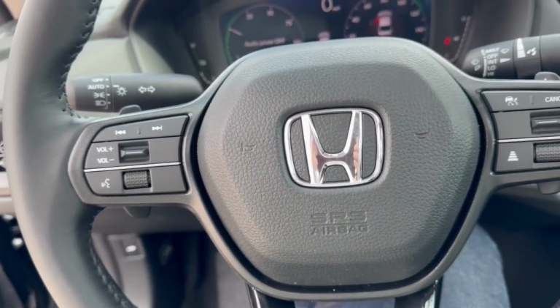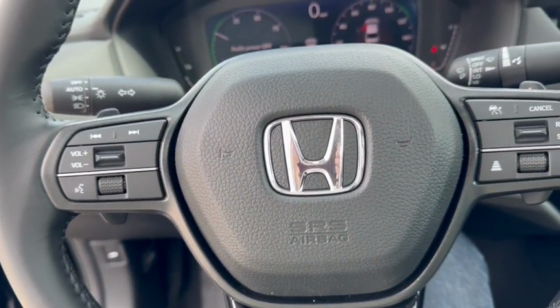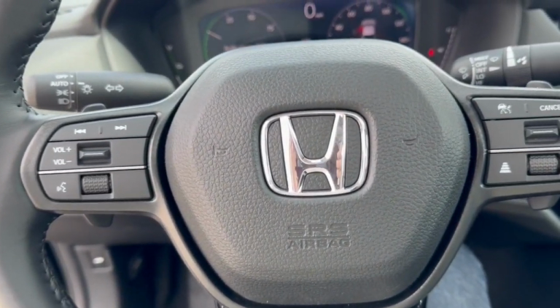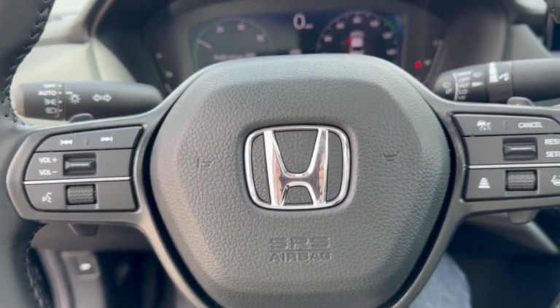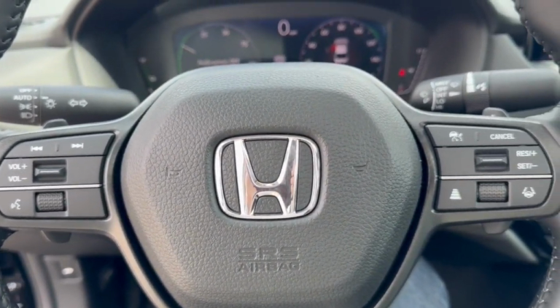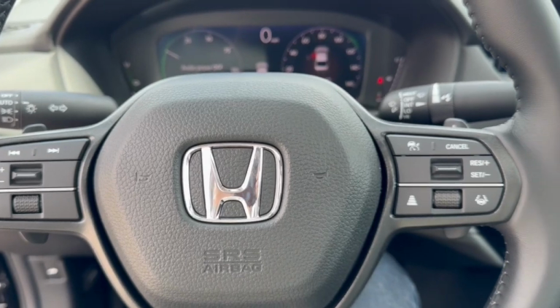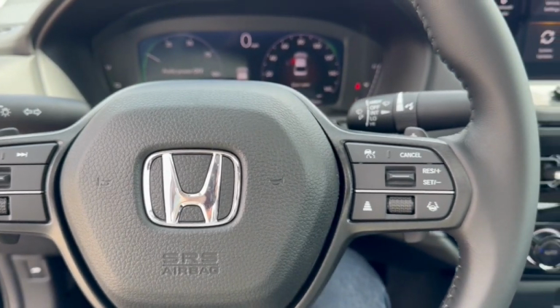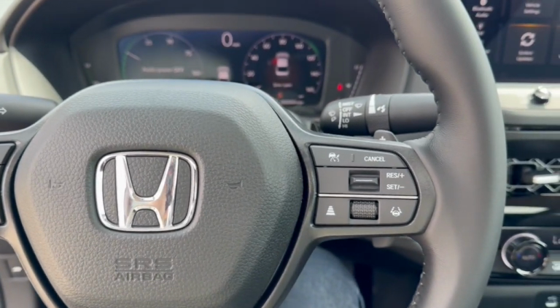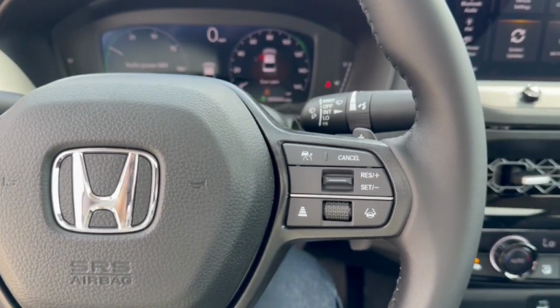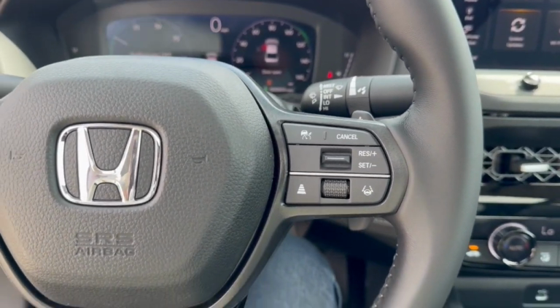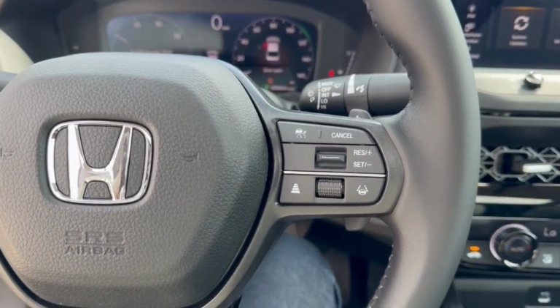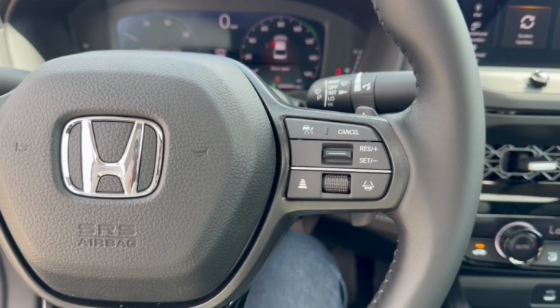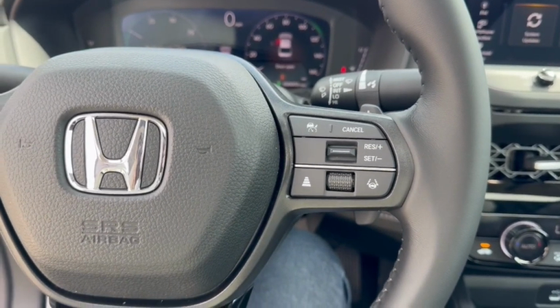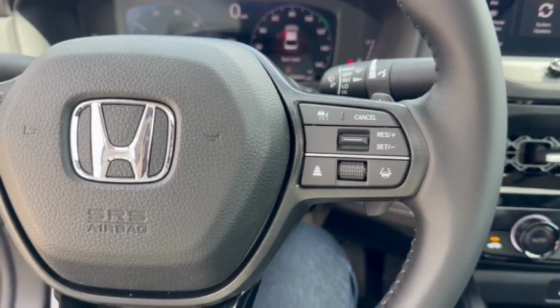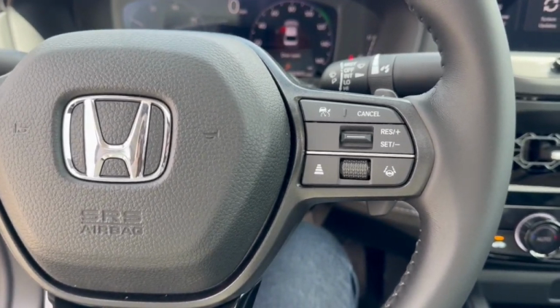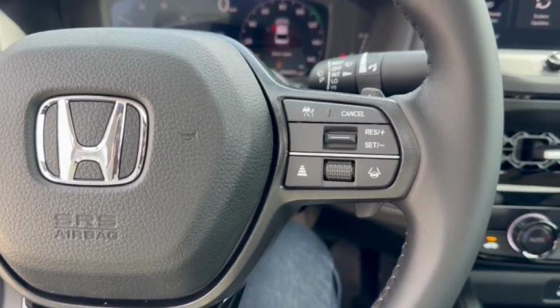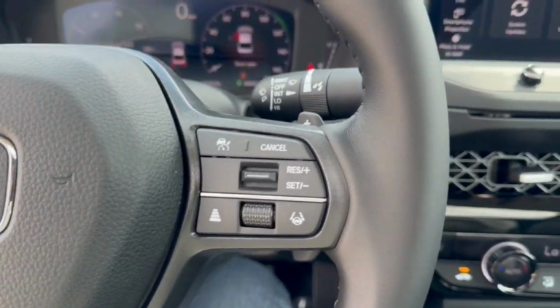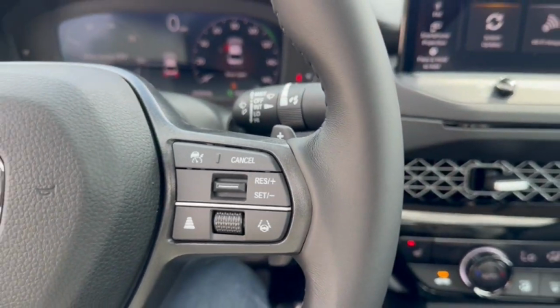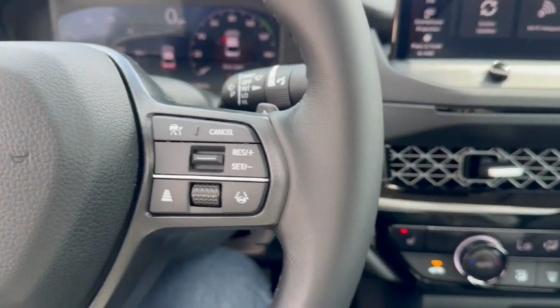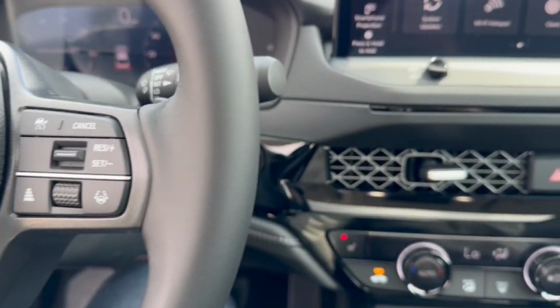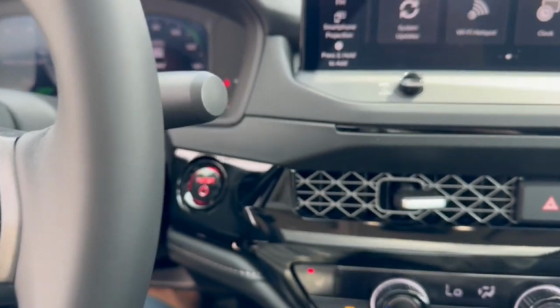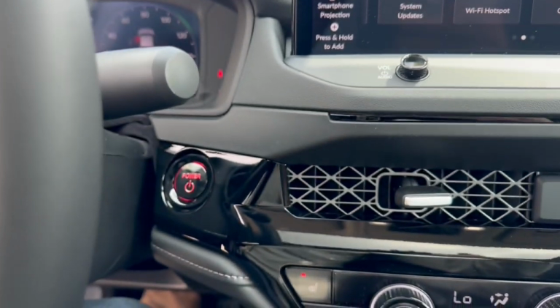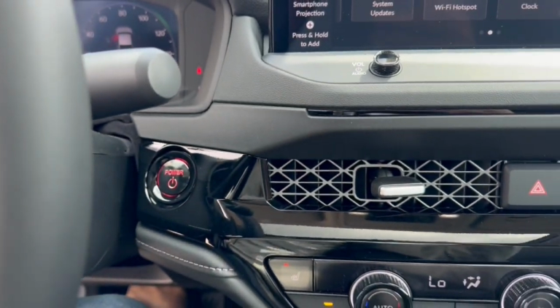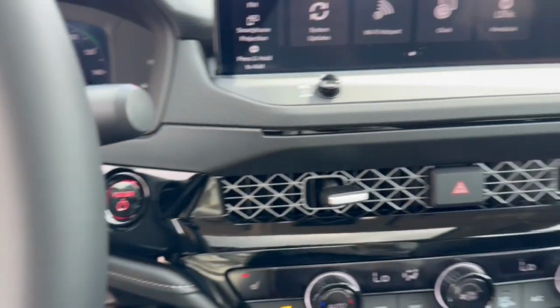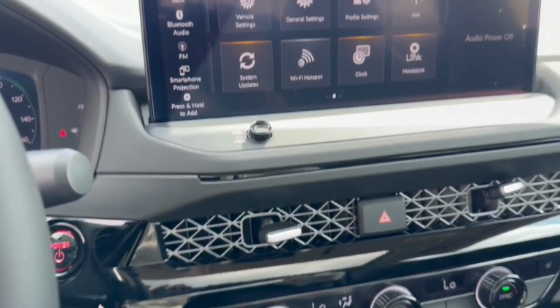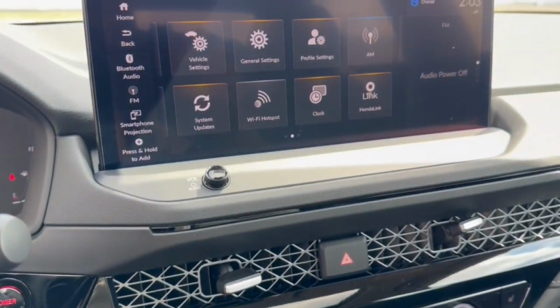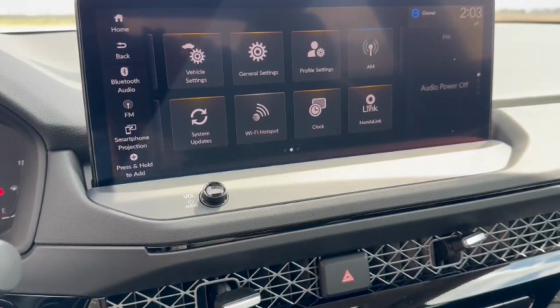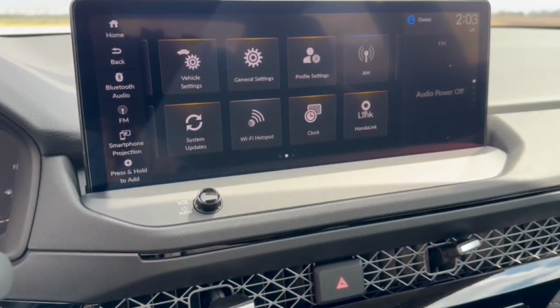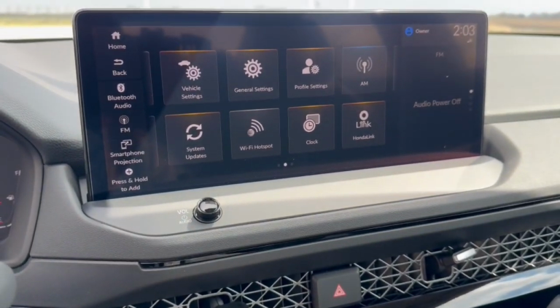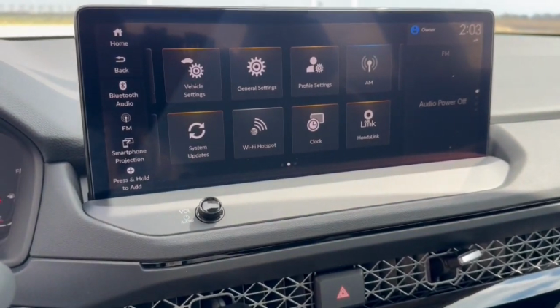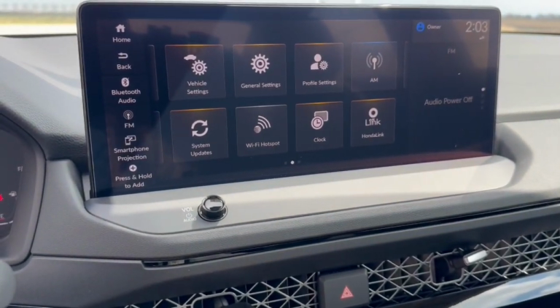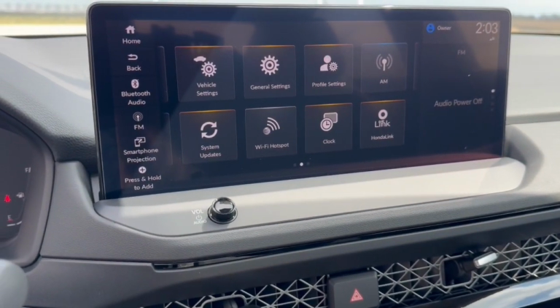It's equipped with forward collision warnings as well as lane departure warnings. You've also got adaptive cruise control, push start engine, and Apple CarPlay and Android Auto capabilities.